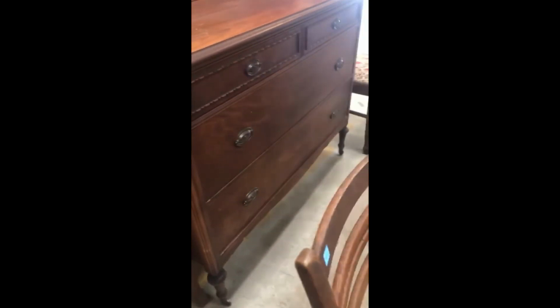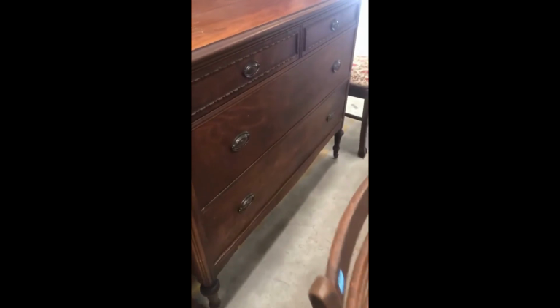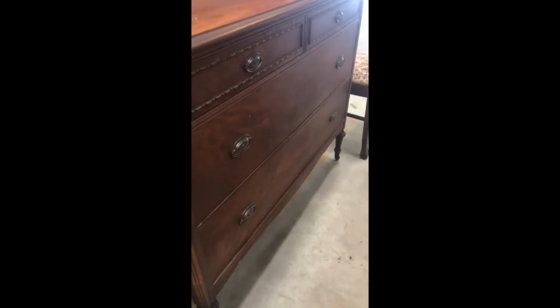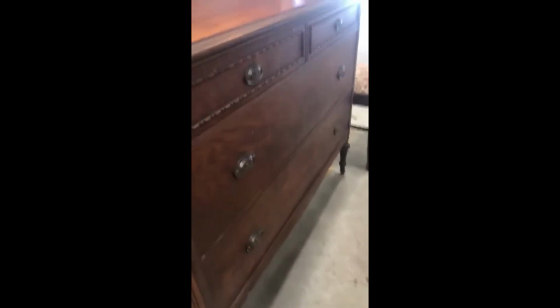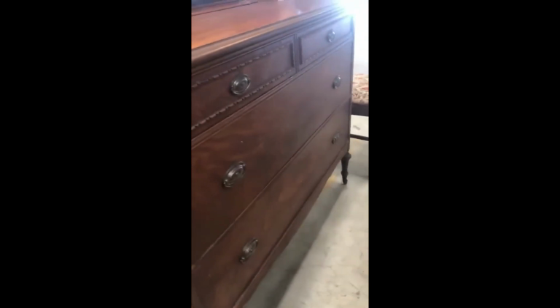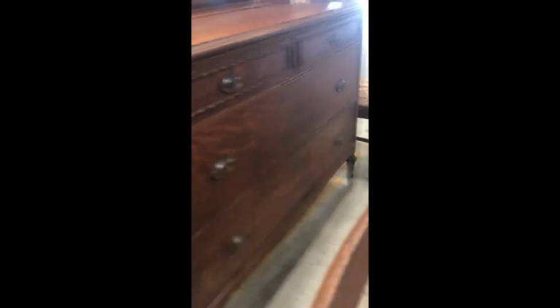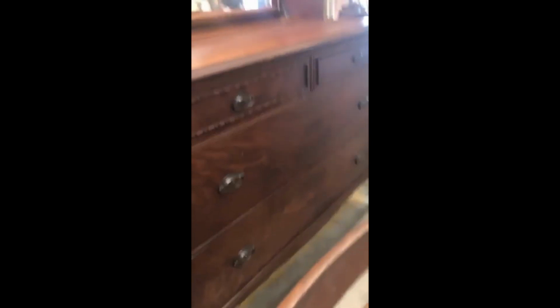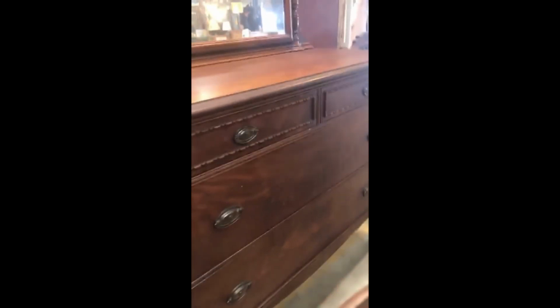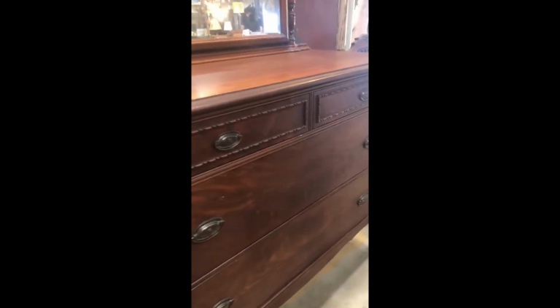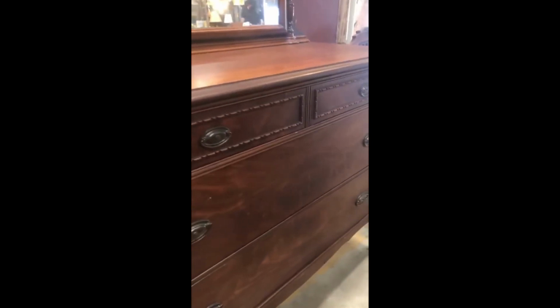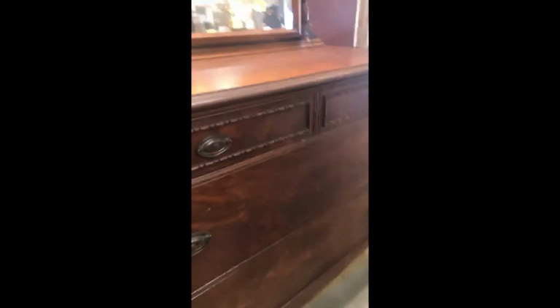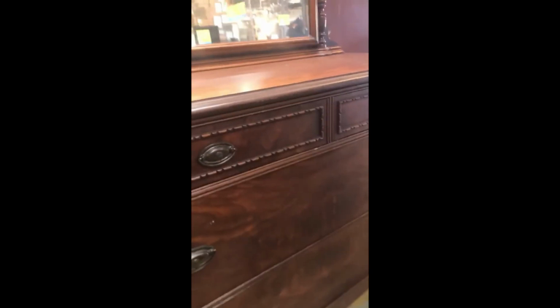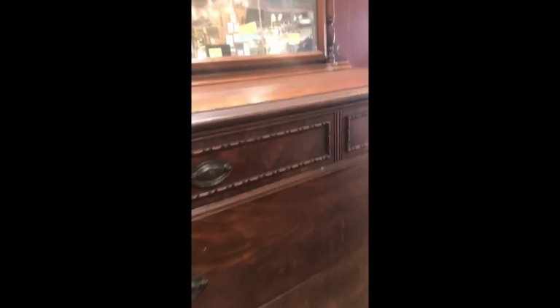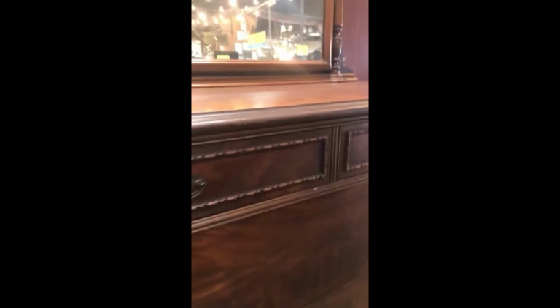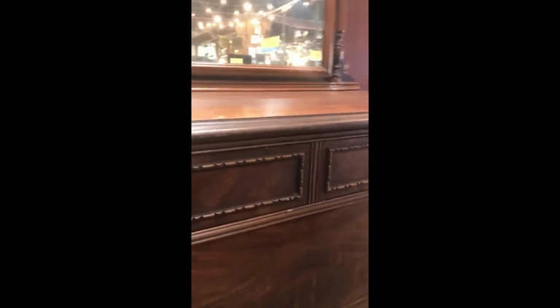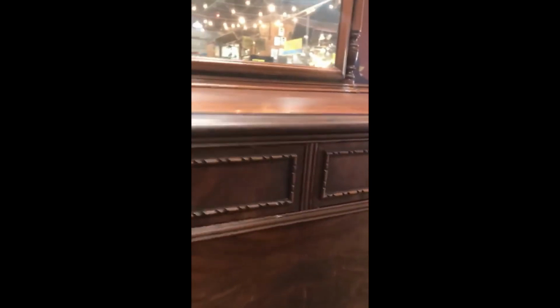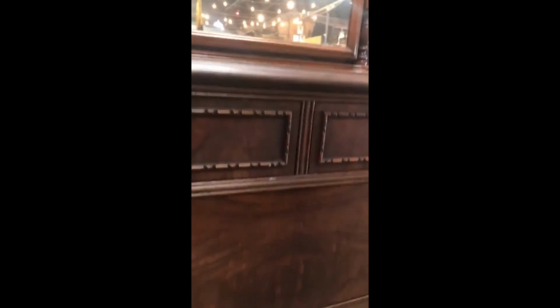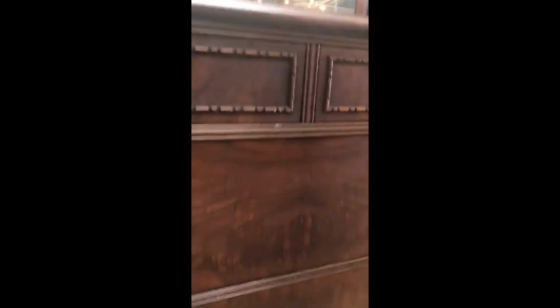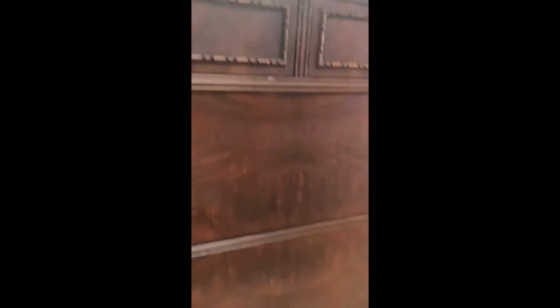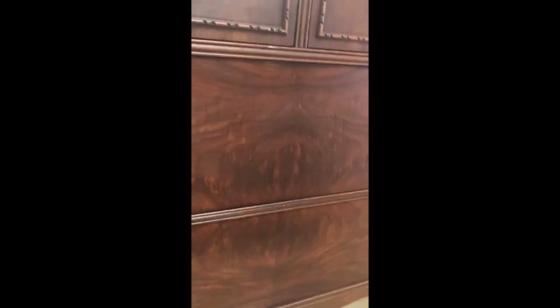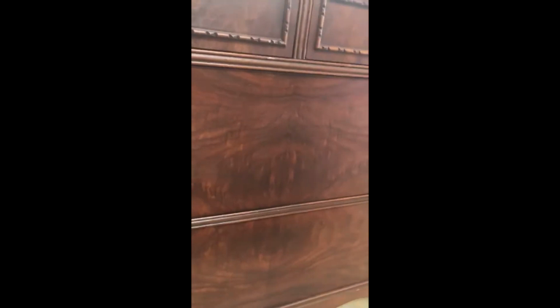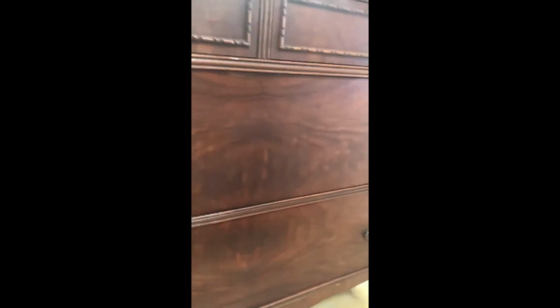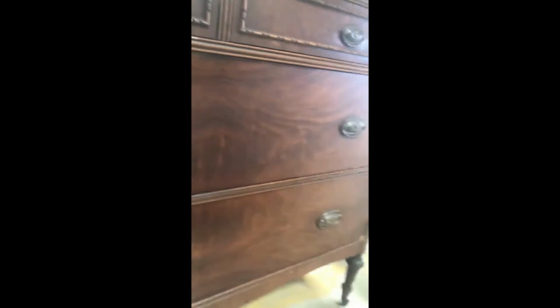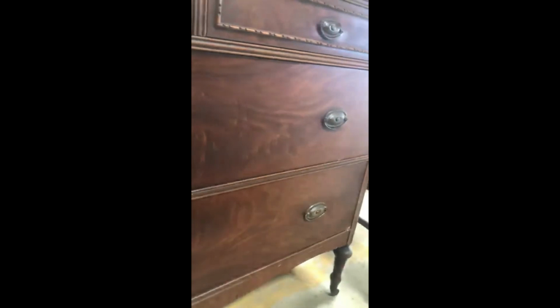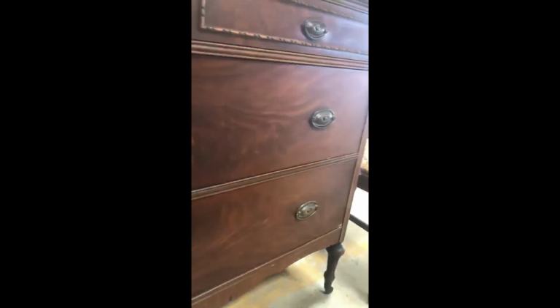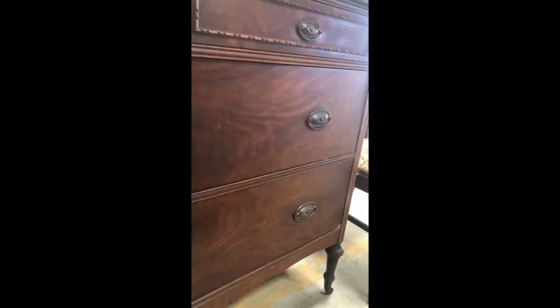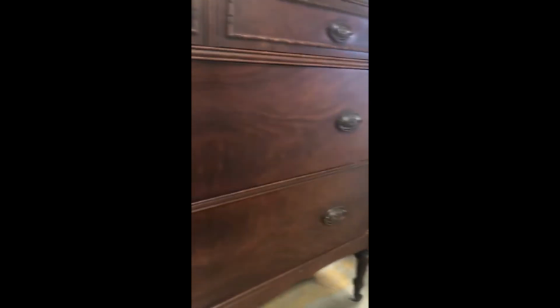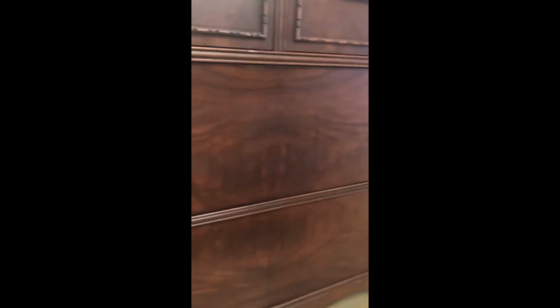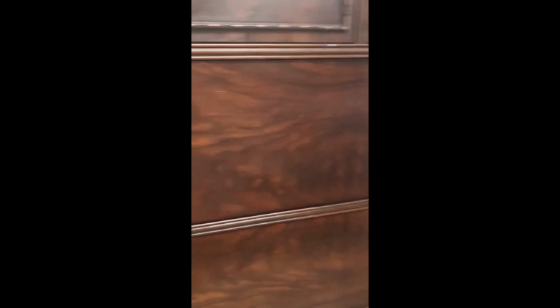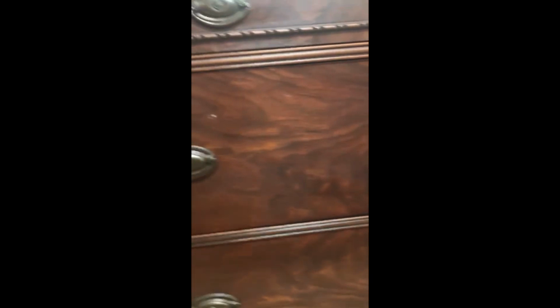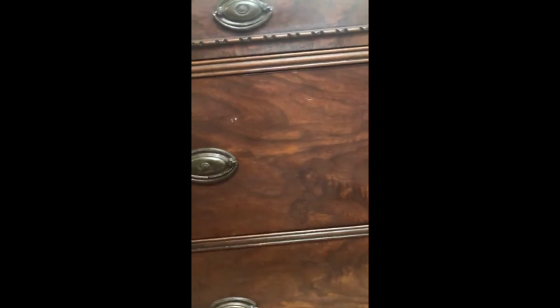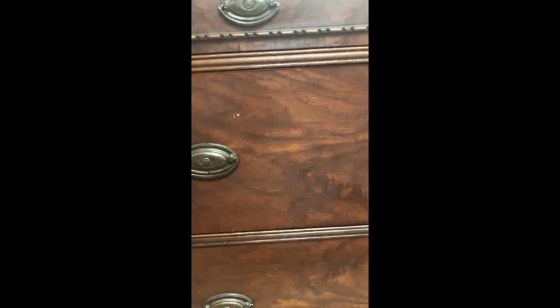But what I really love about this piece is the veneer work on the front of the drawers. See how right in the center it butterflies? Gorgeous!